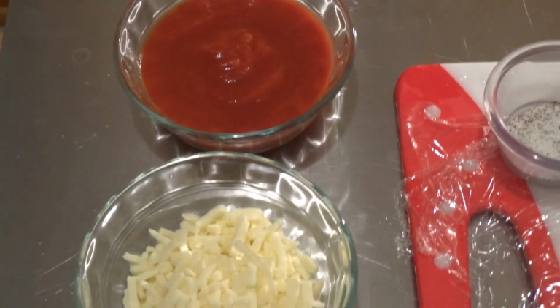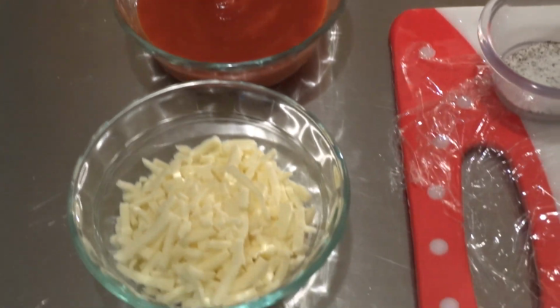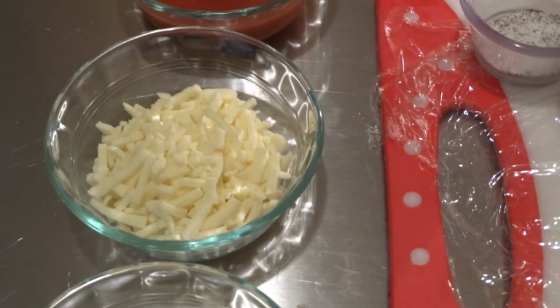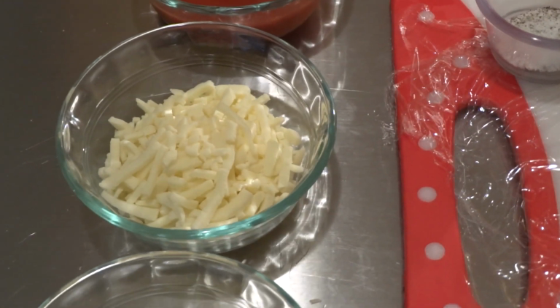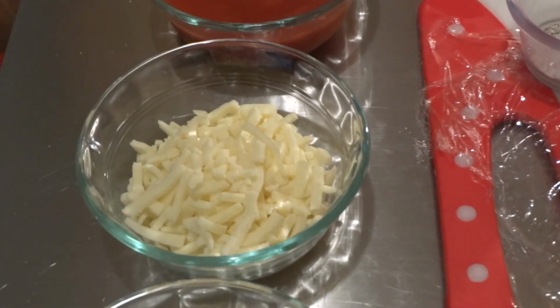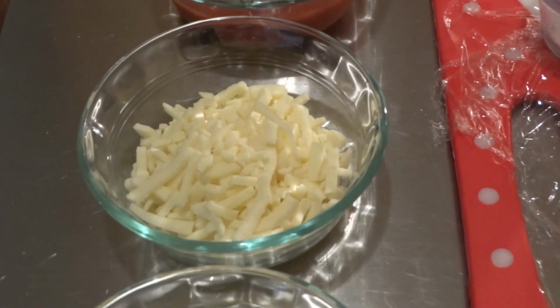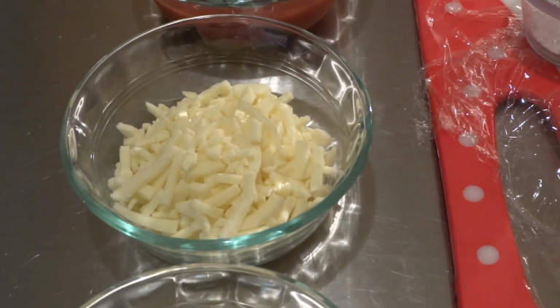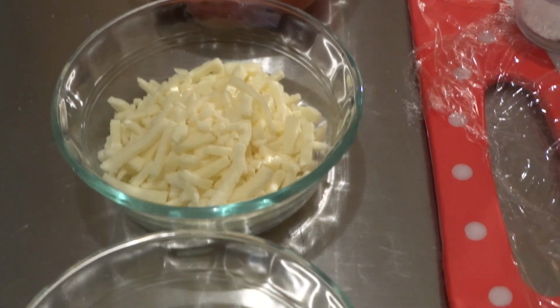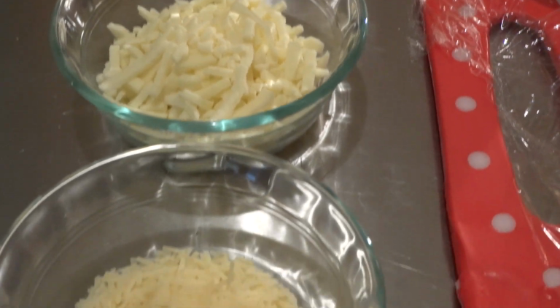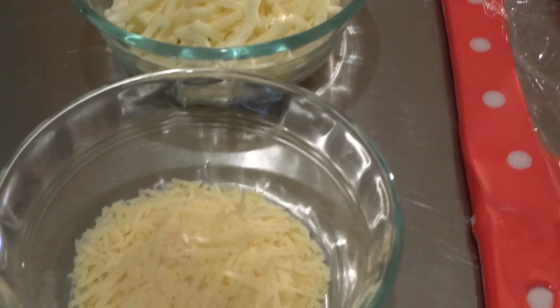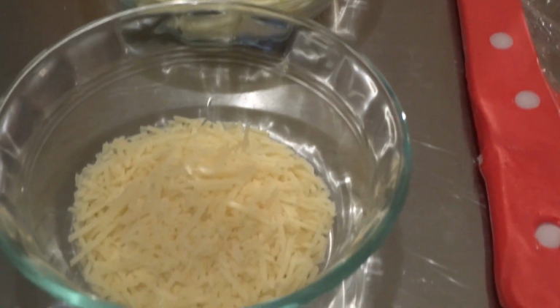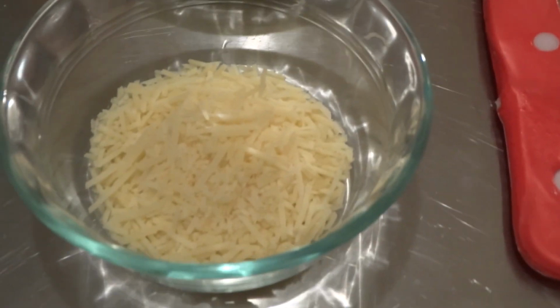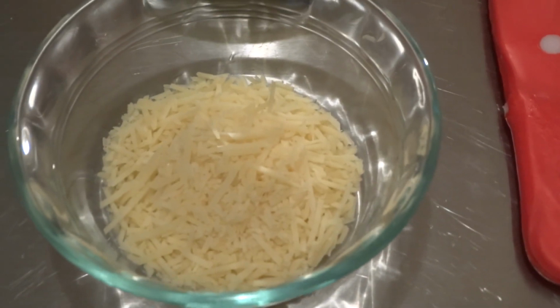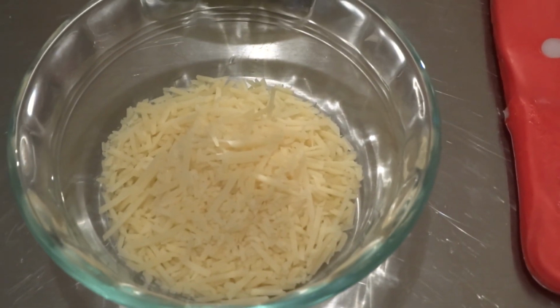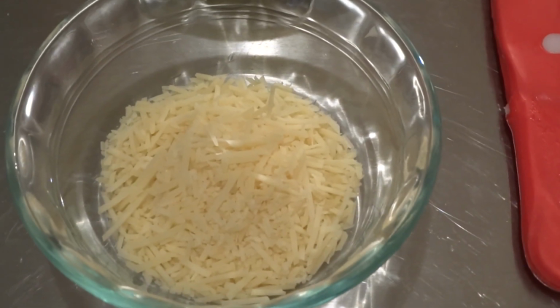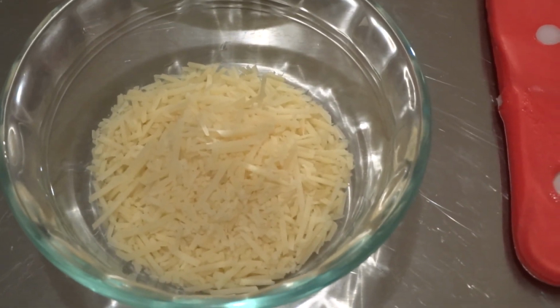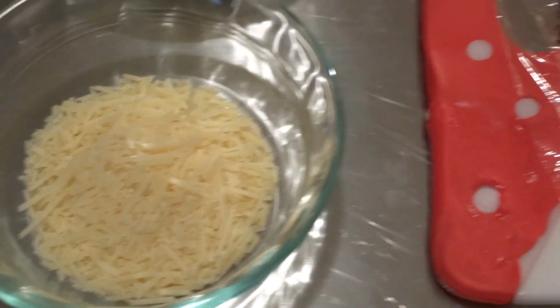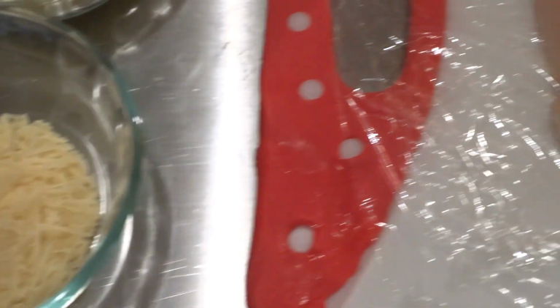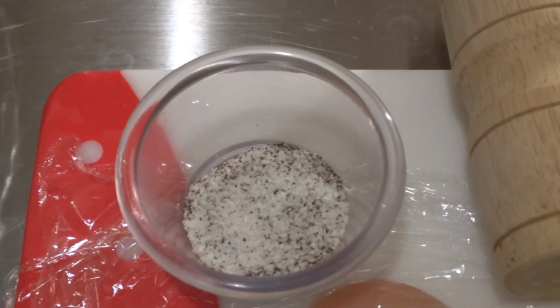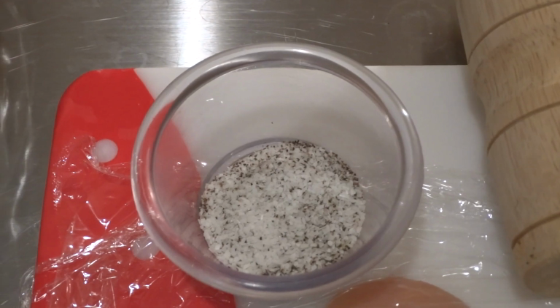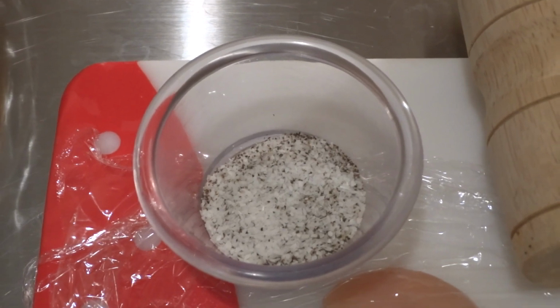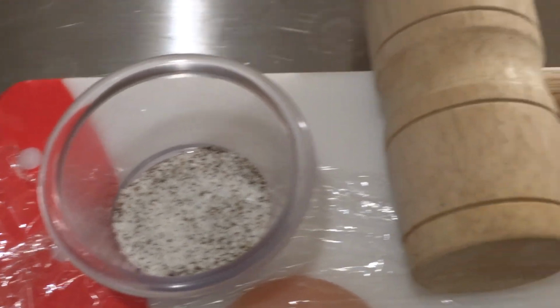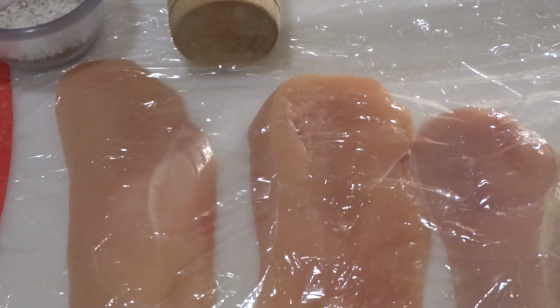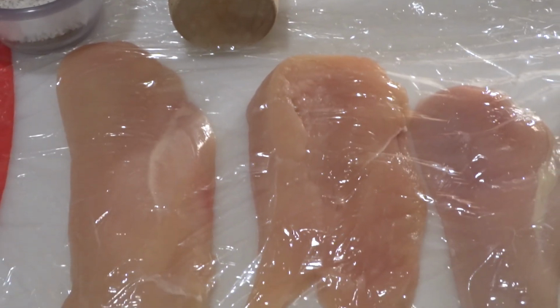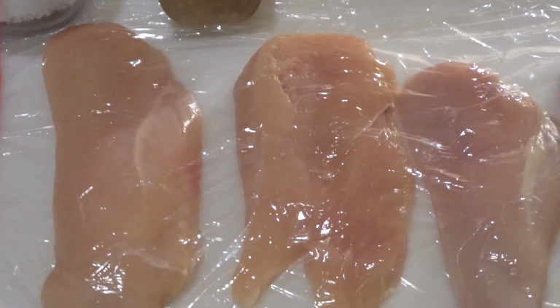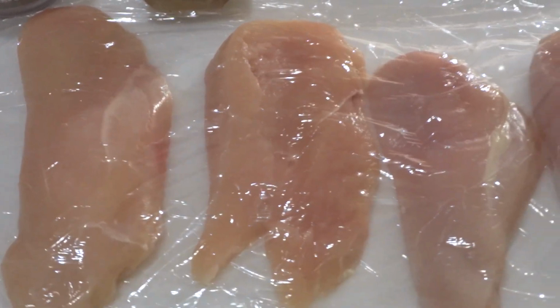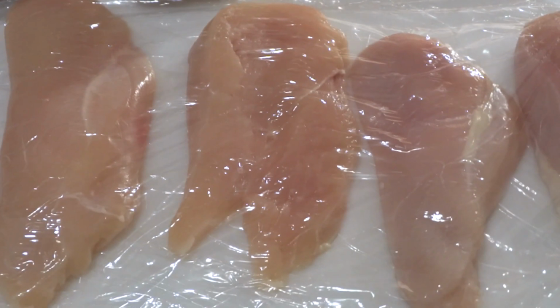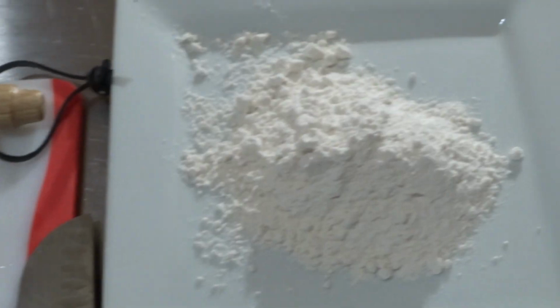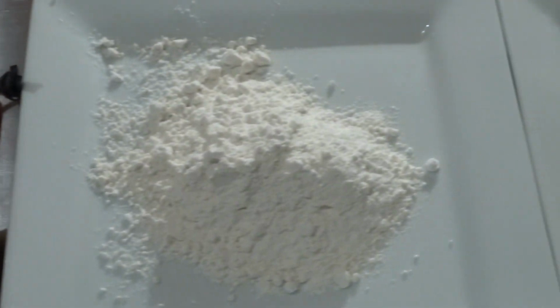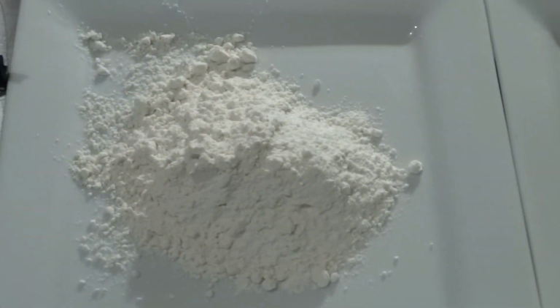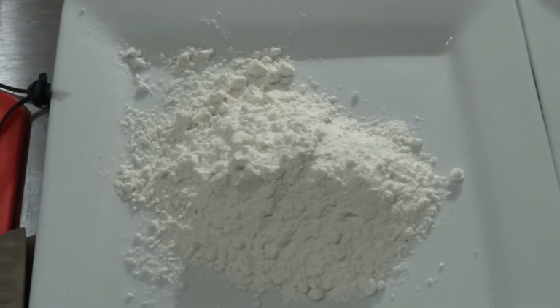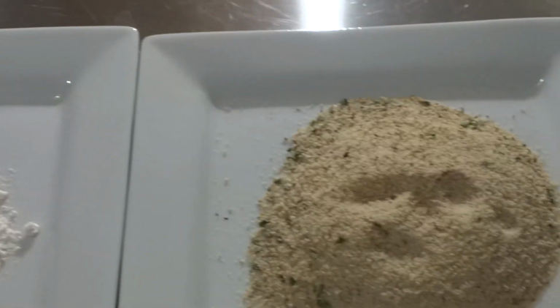The ingredients we're going to need are about one cup of your favorite pasta sauce, half a cup of mozzarella cheese, about a quarter cup of parmesan grated cheese, and salt and ground black pepper to taste.